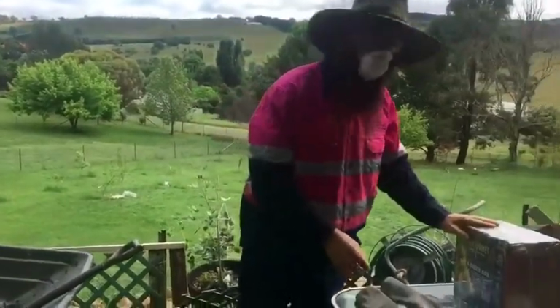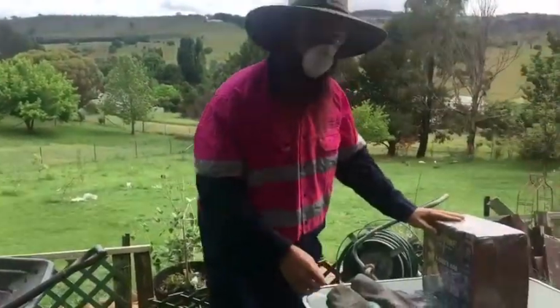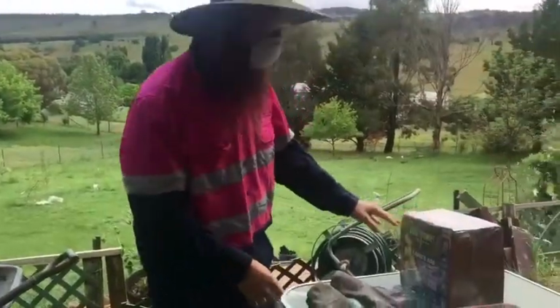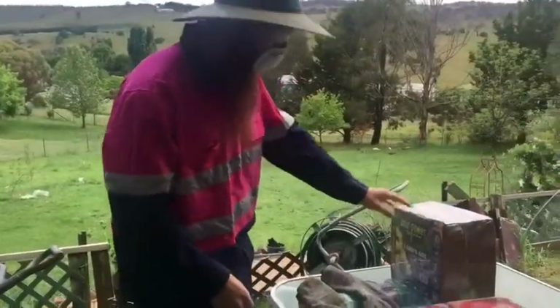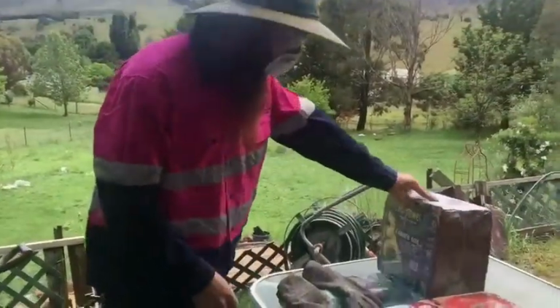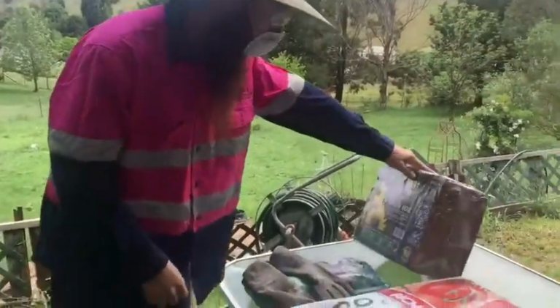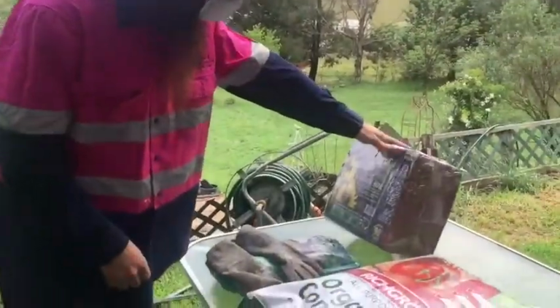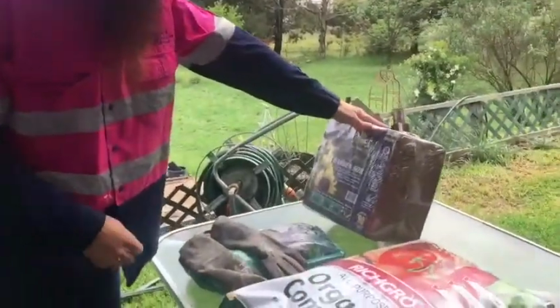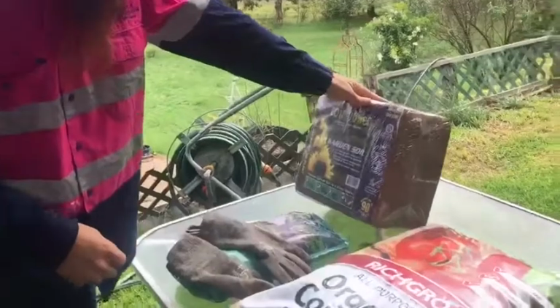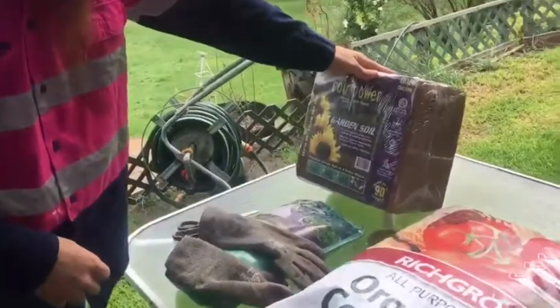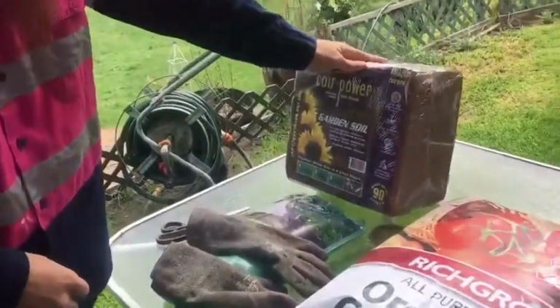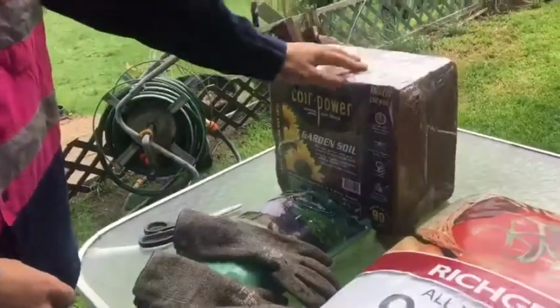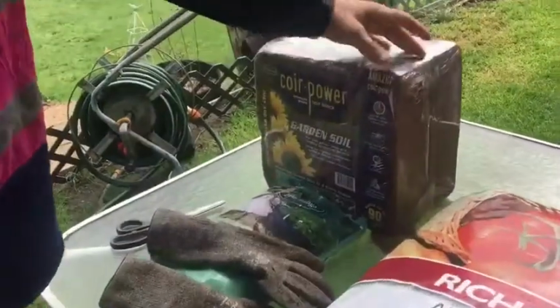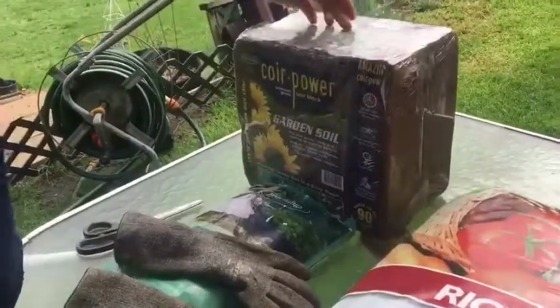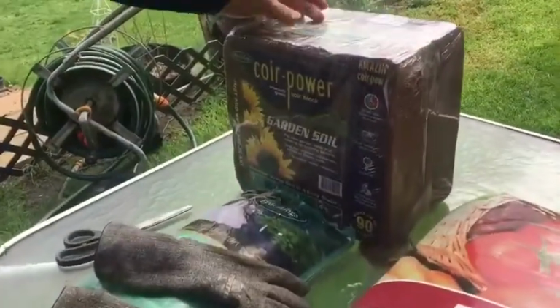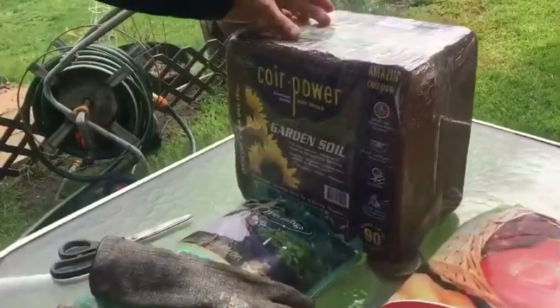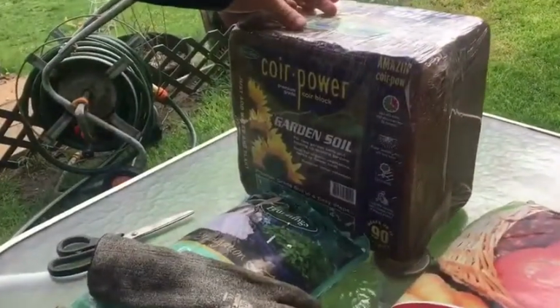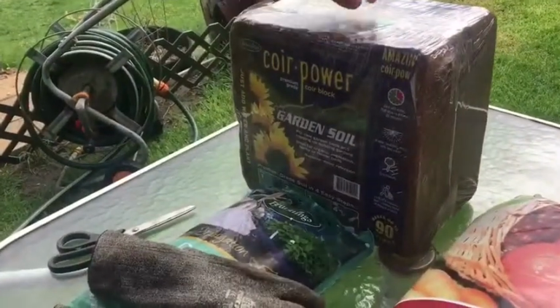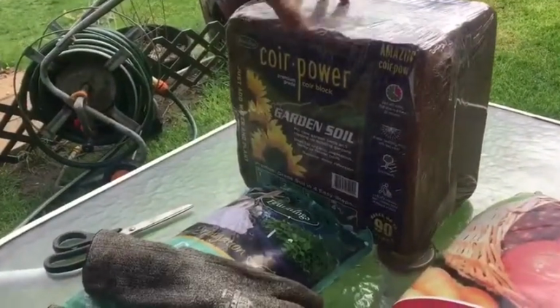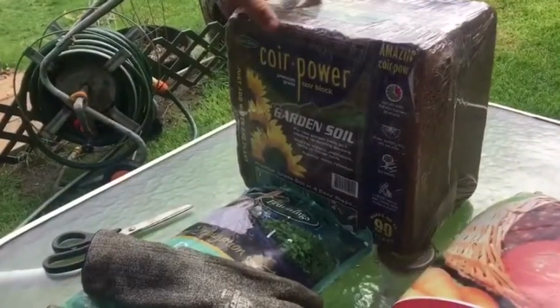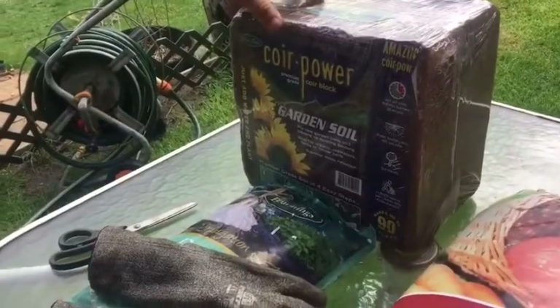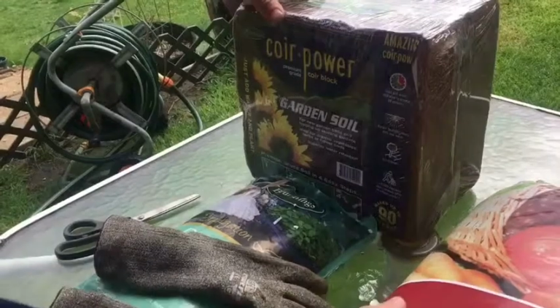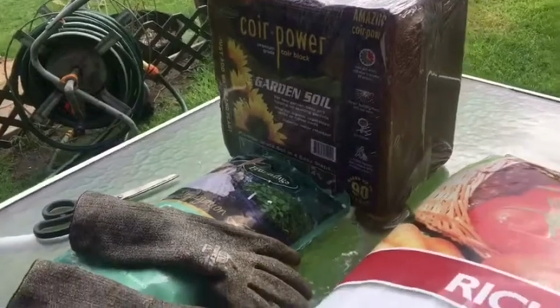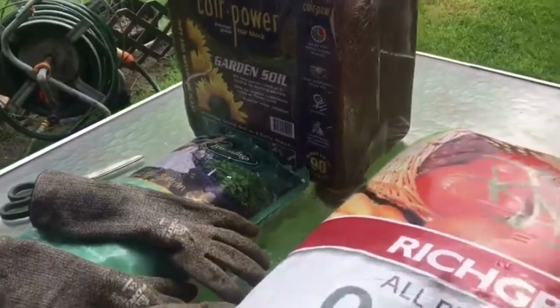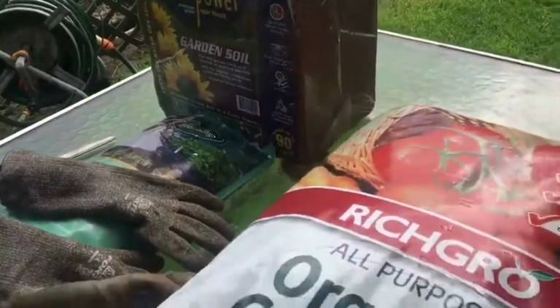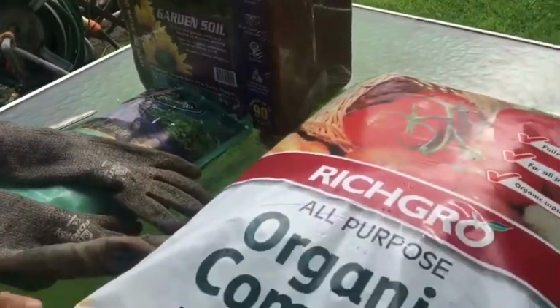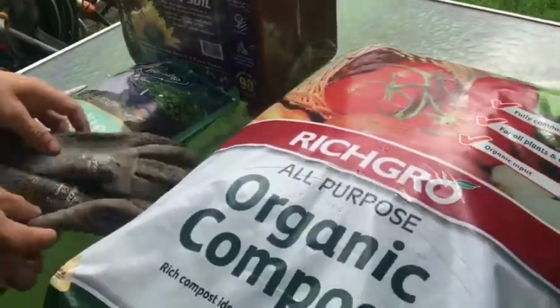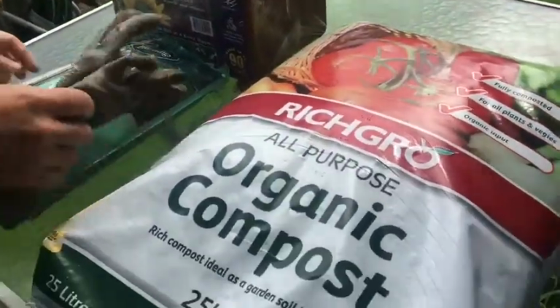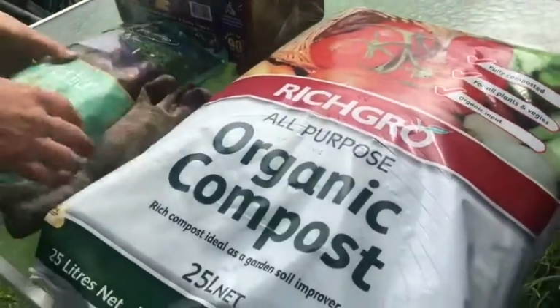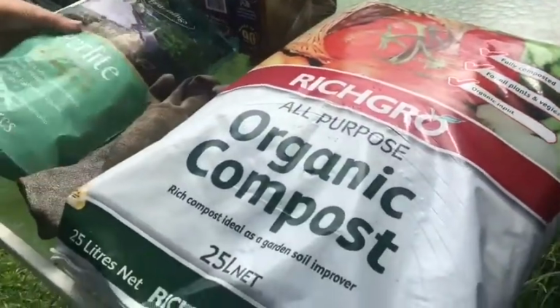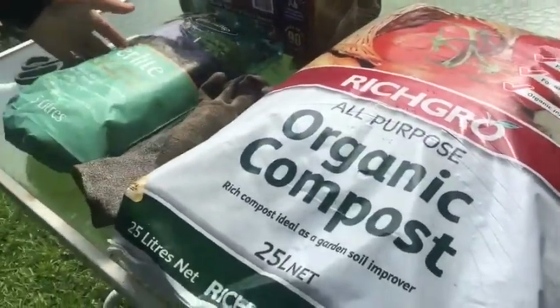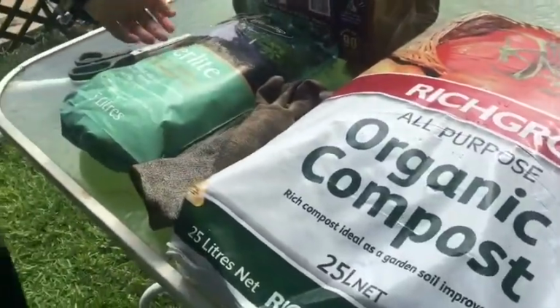What we're going to use is a block of coconut coir. For the purposes of the volume that I have, we're going to halve it, all-purpose compost, and a whole bag of perlite.